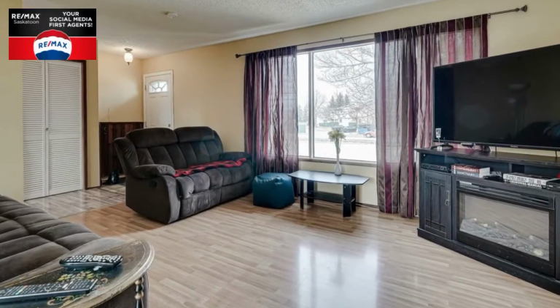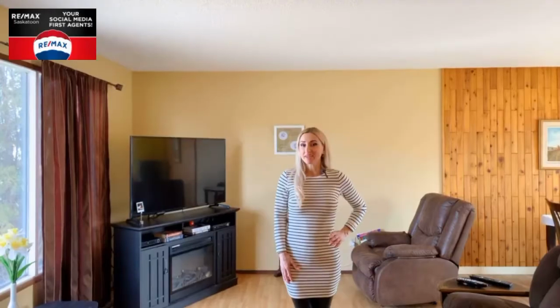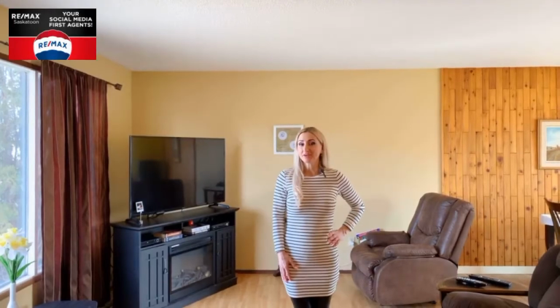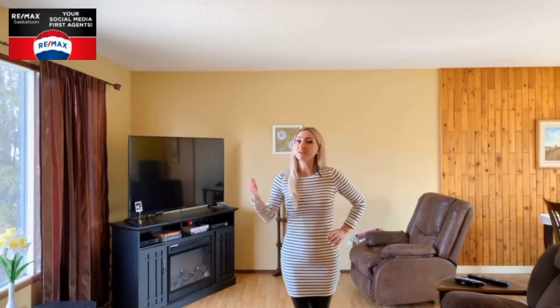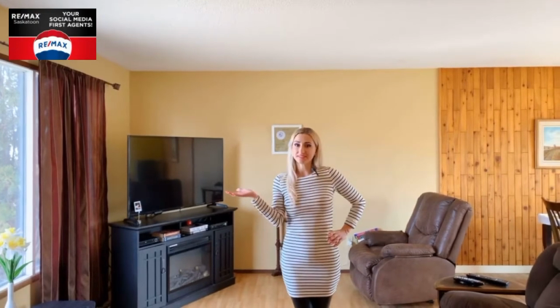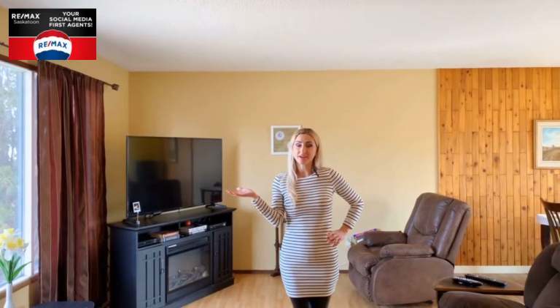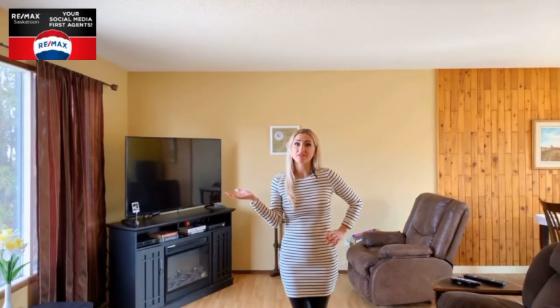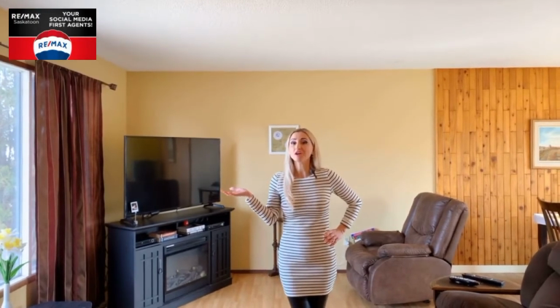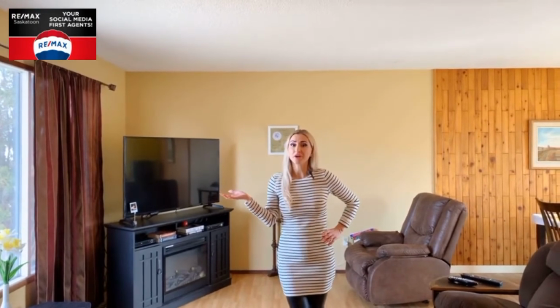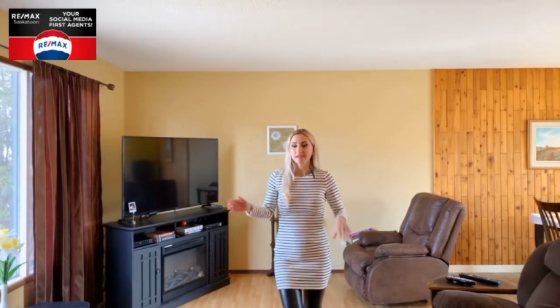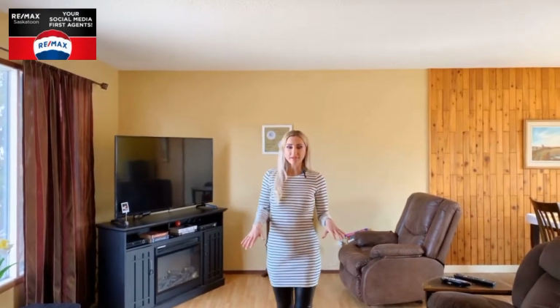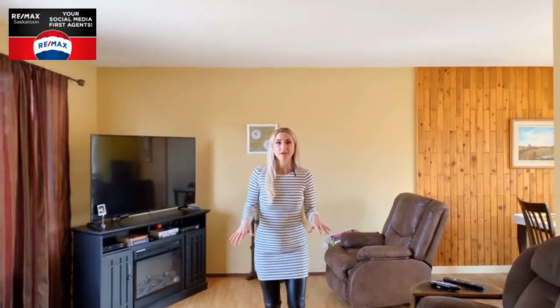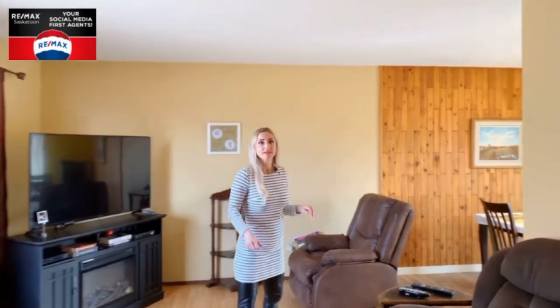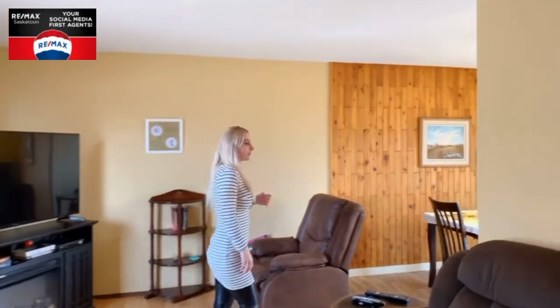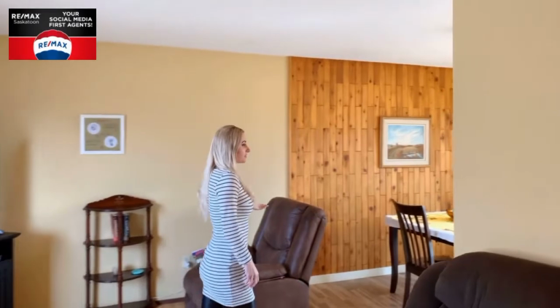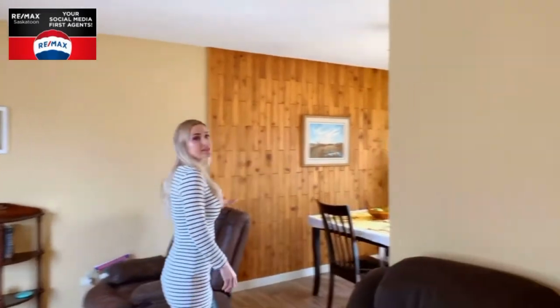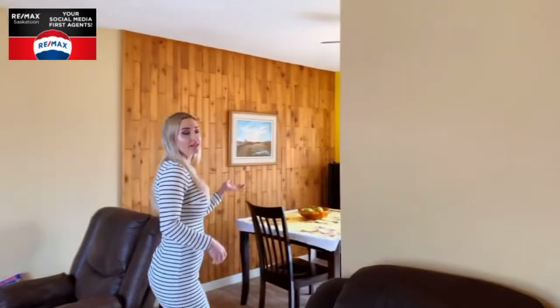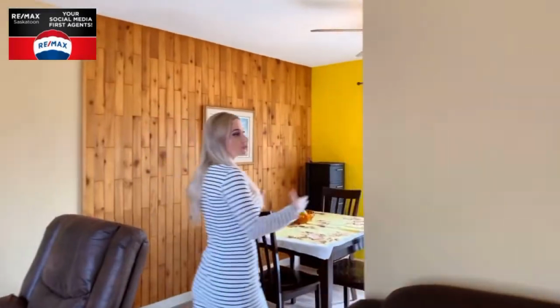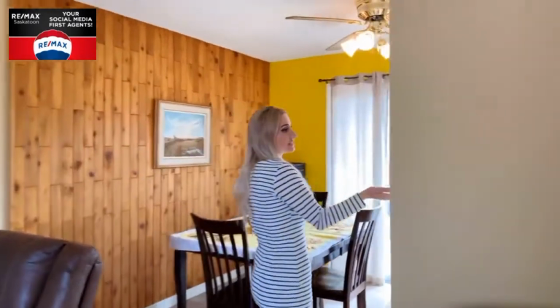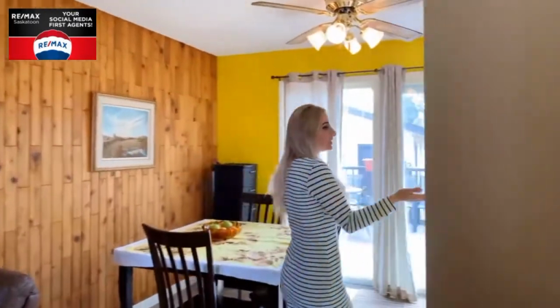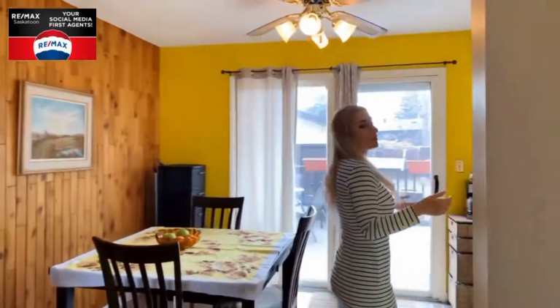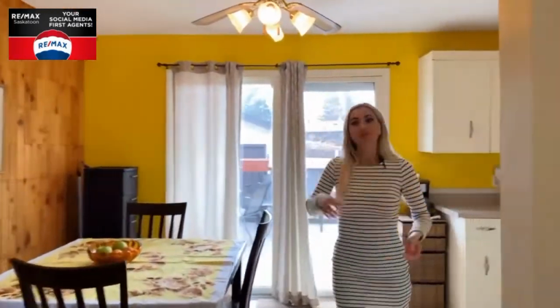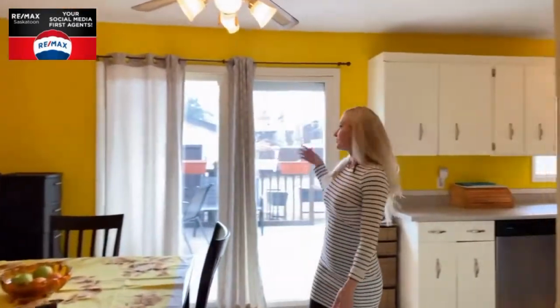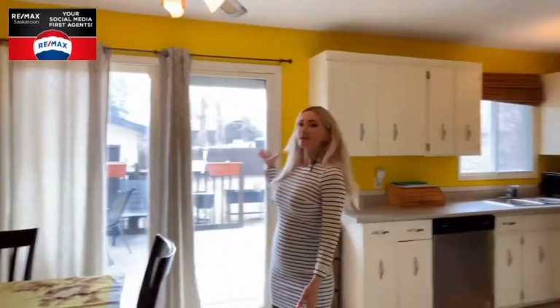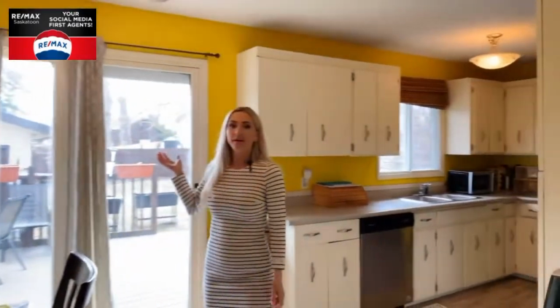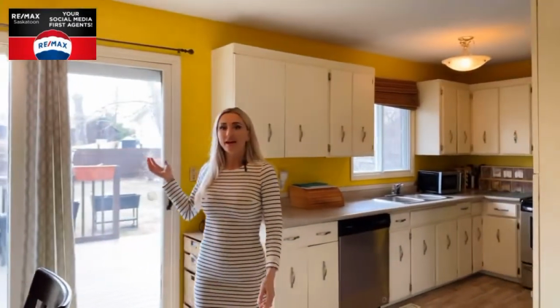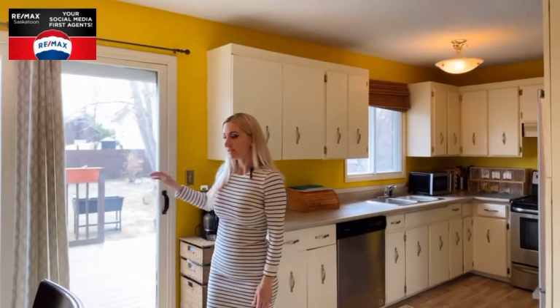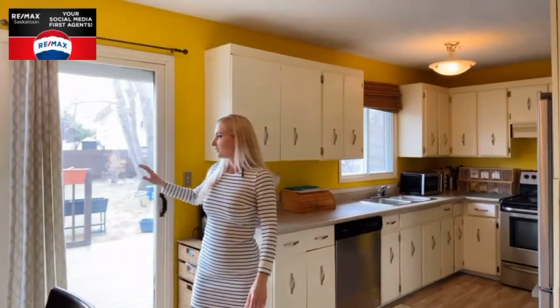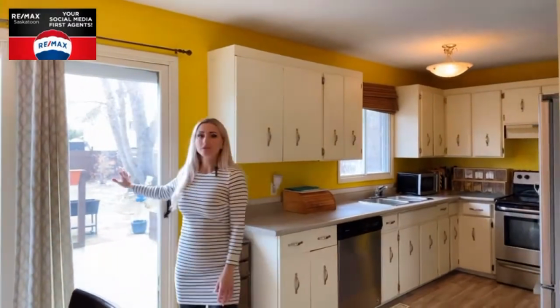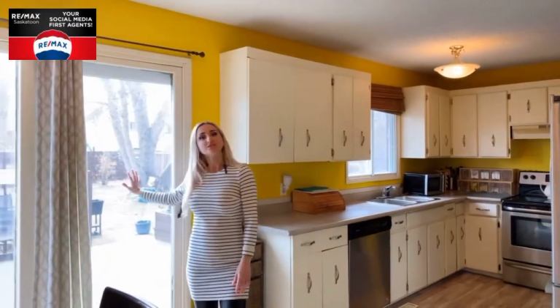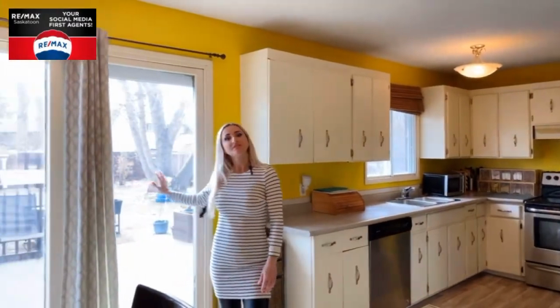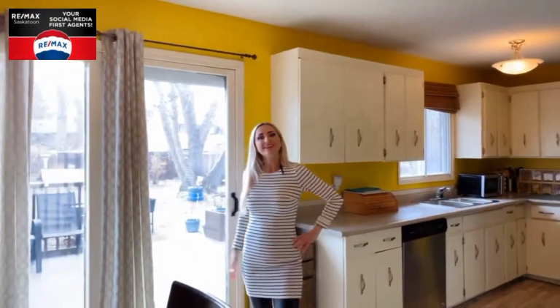The main floor has a front-facing living area with a large window and laminate flooring. The main floor also has a dining room that's open to the kitchen, both with views of the backyard and access through patio doors just off the dining area.